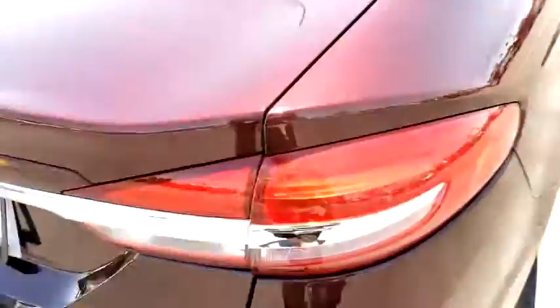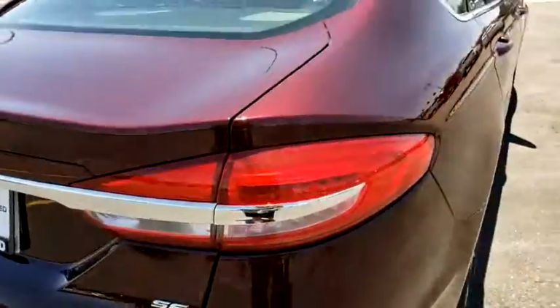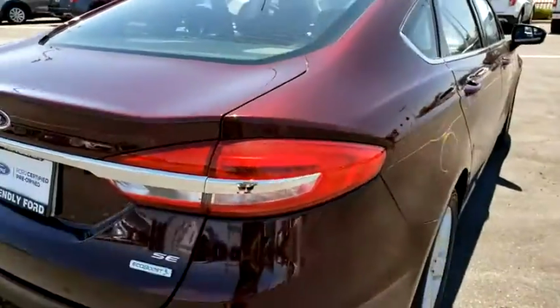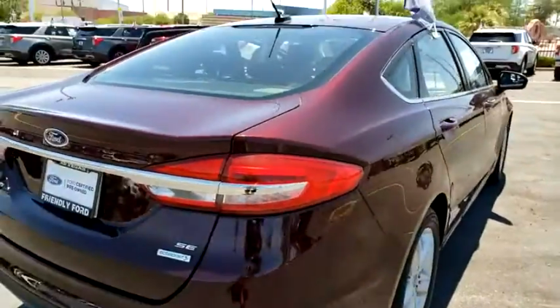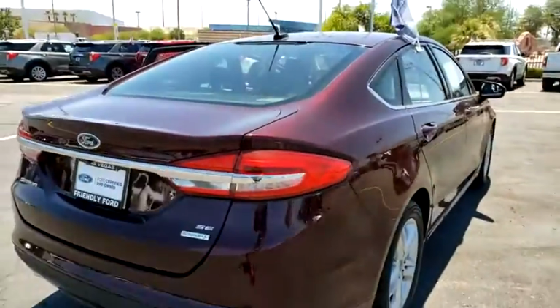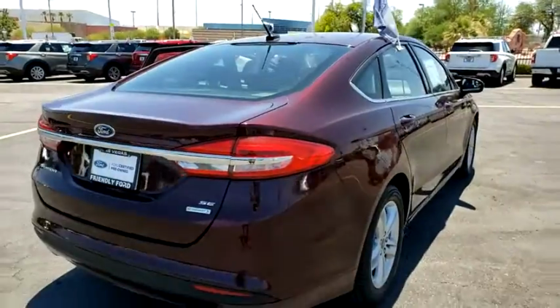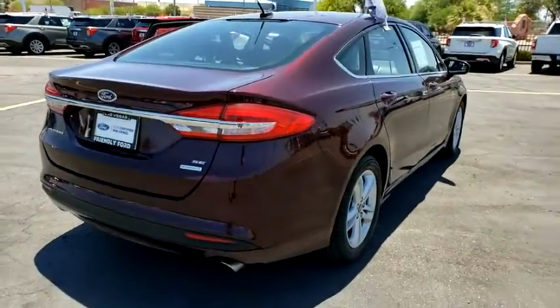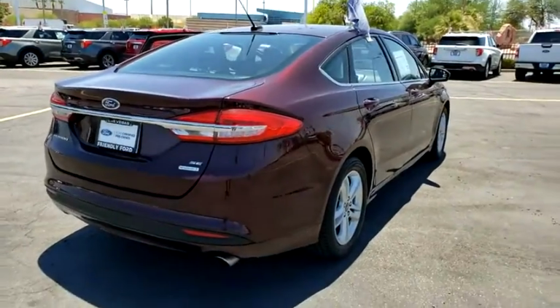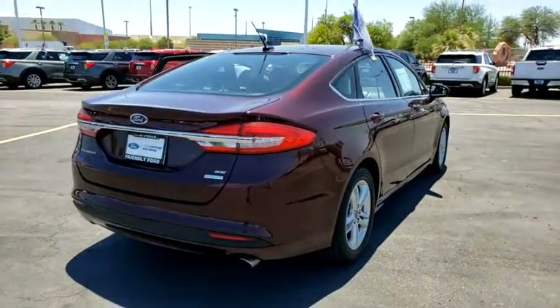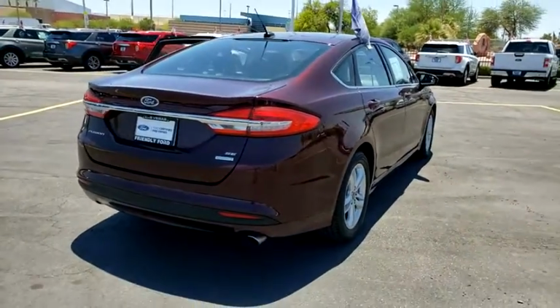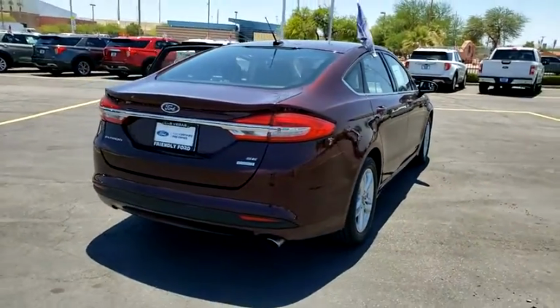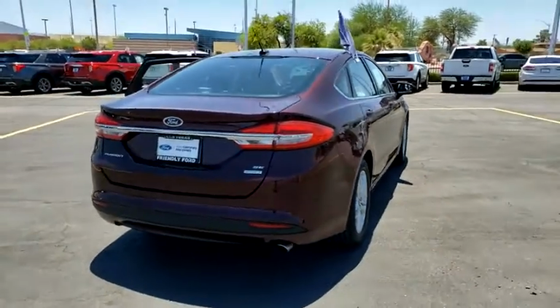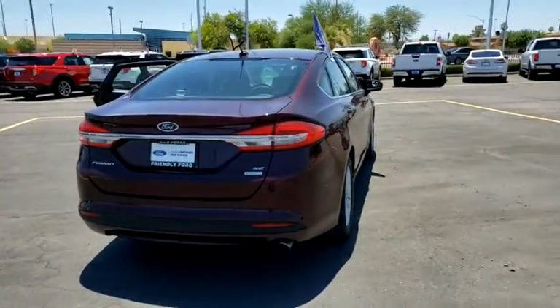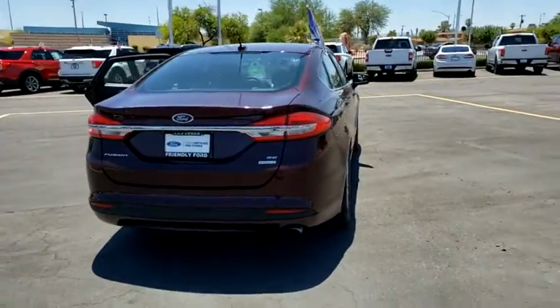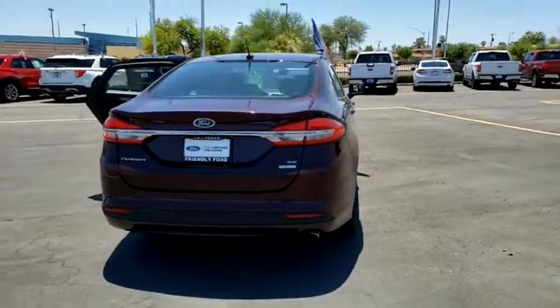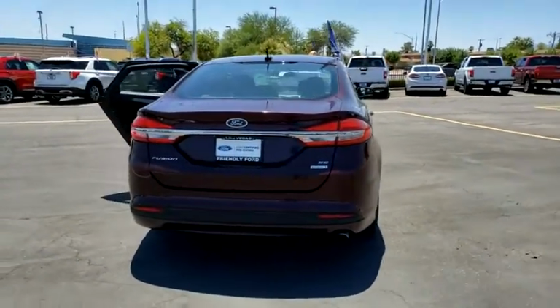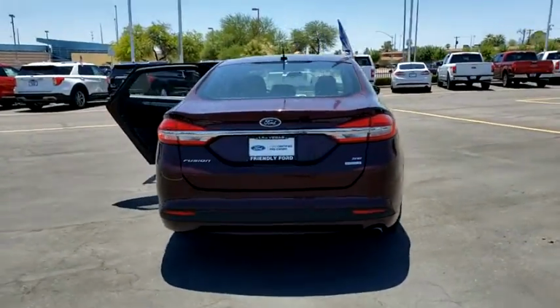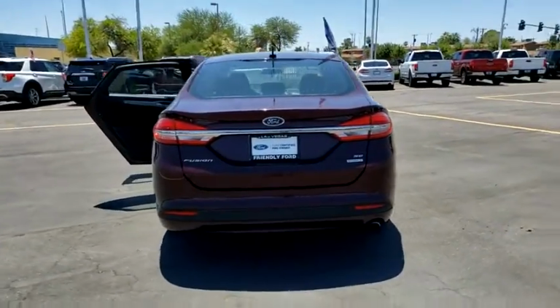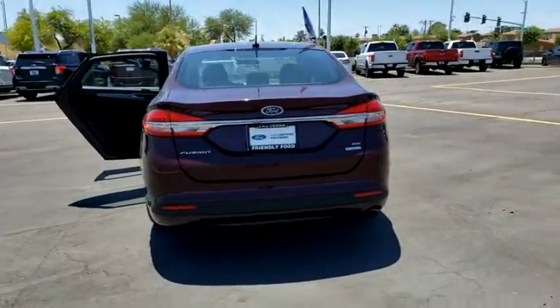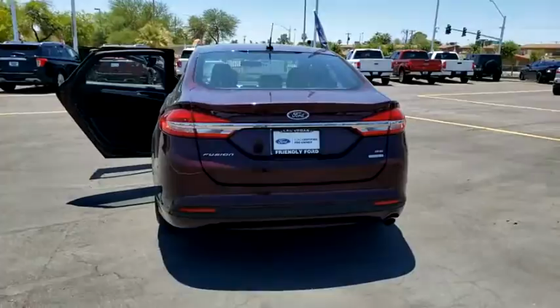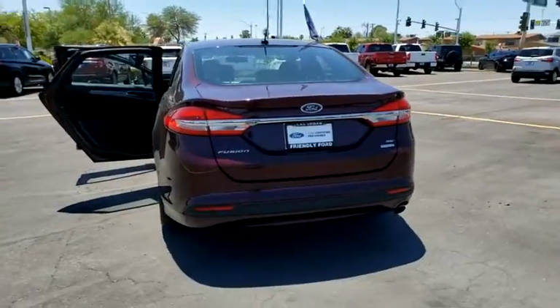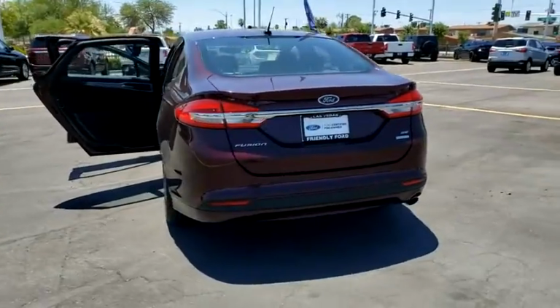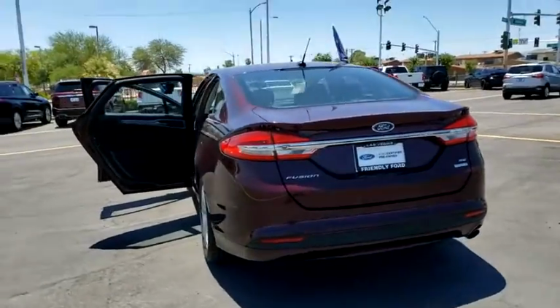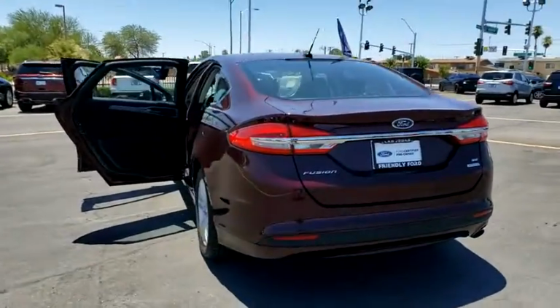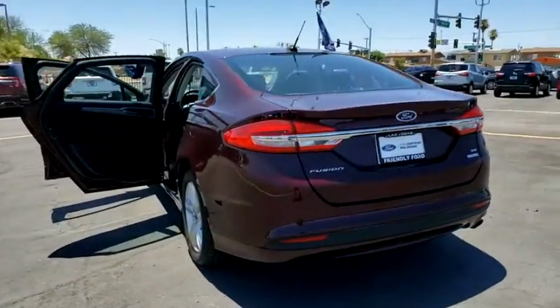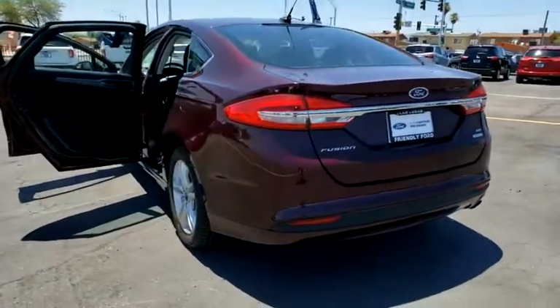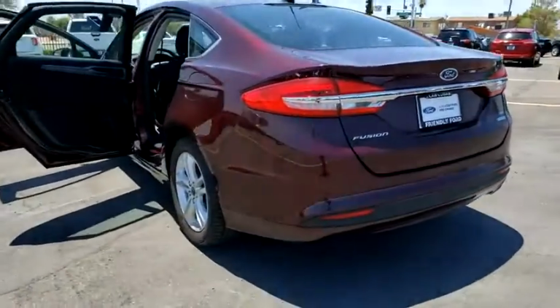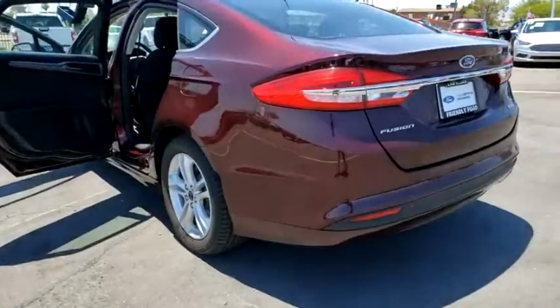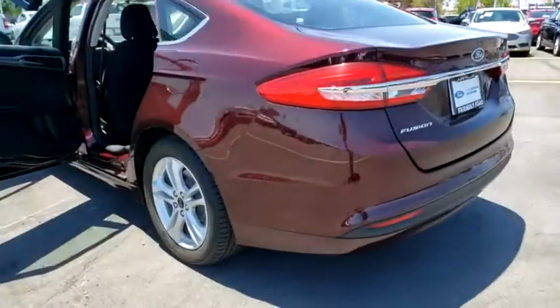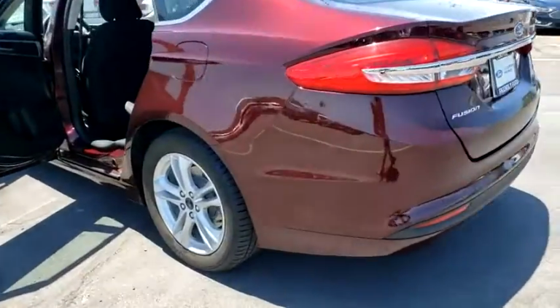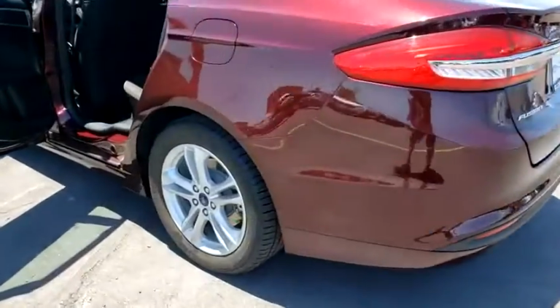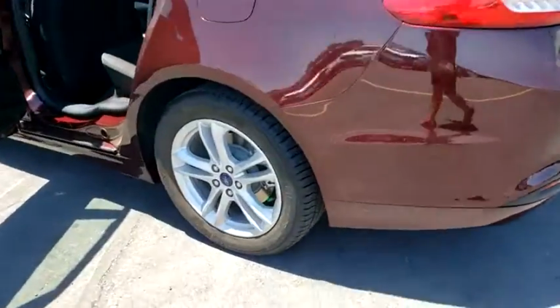Rear window defroster, electronic stability control, power windows, compass, security system, CD player, brake assist, remote keyless entry, panic alarm, overhead console.